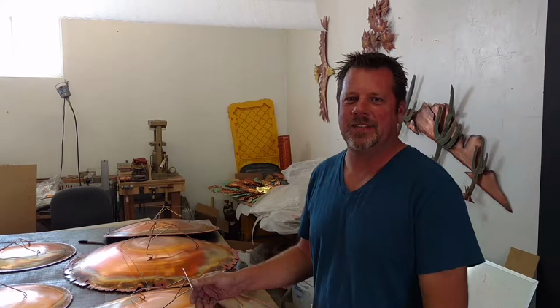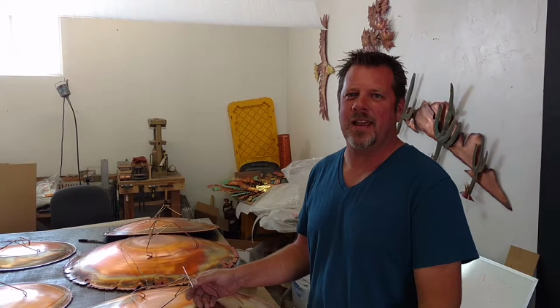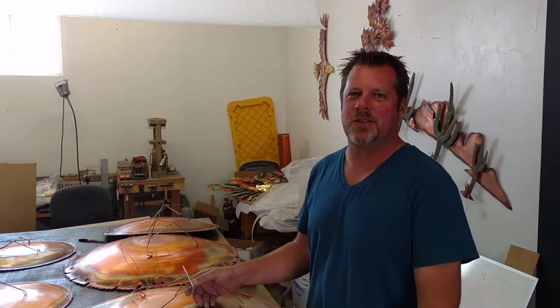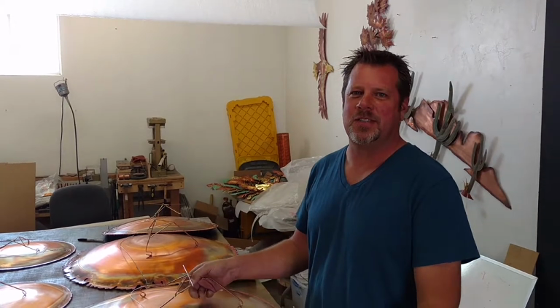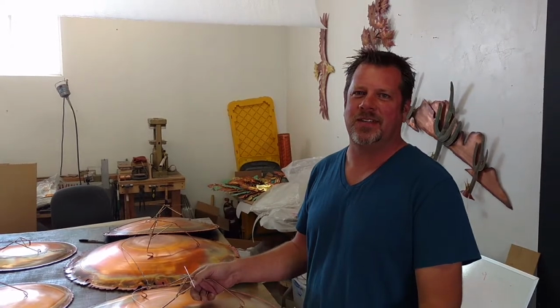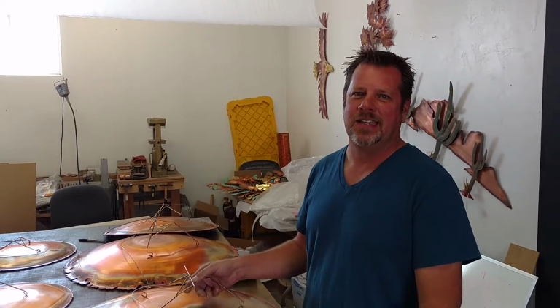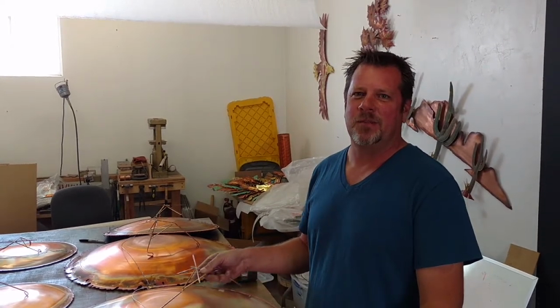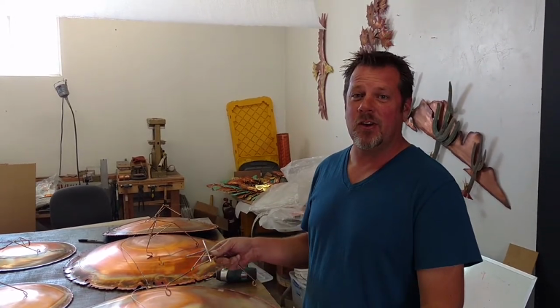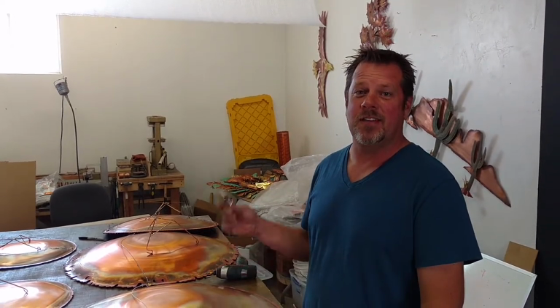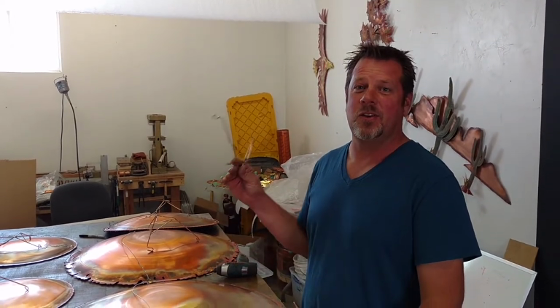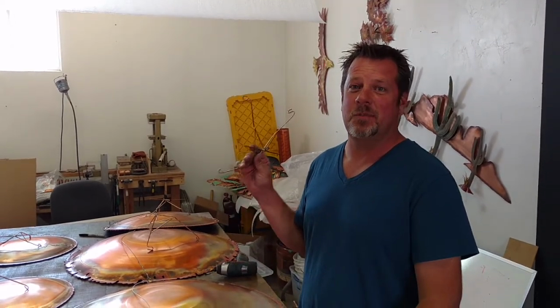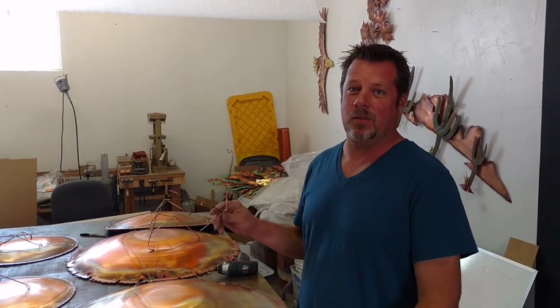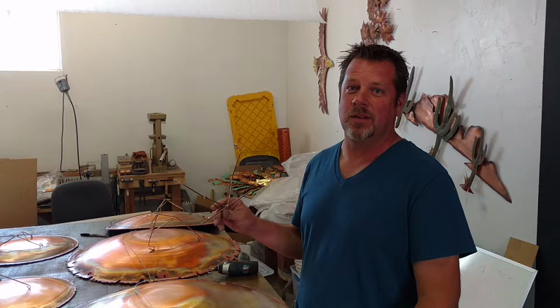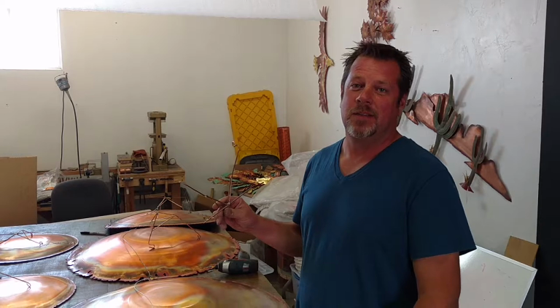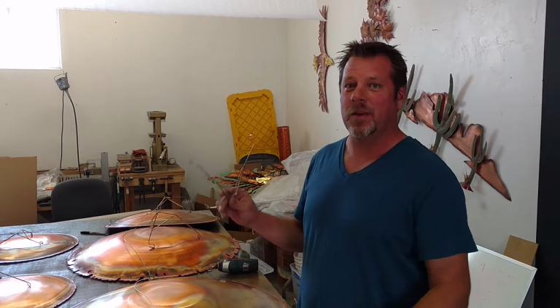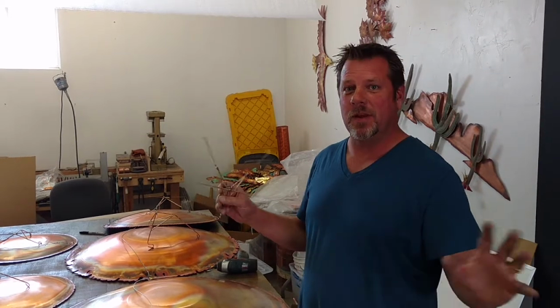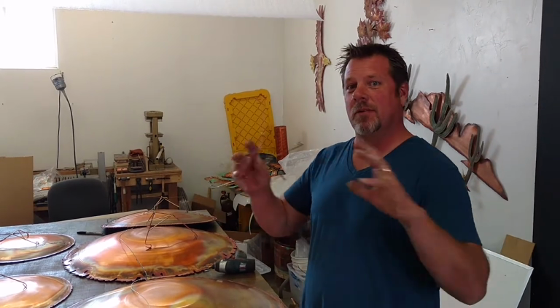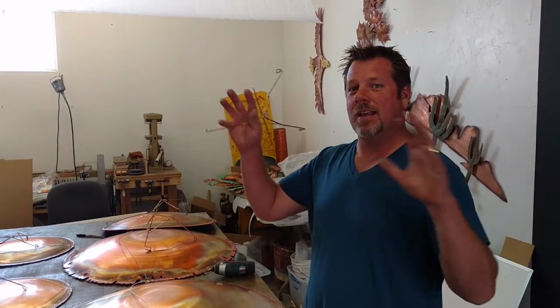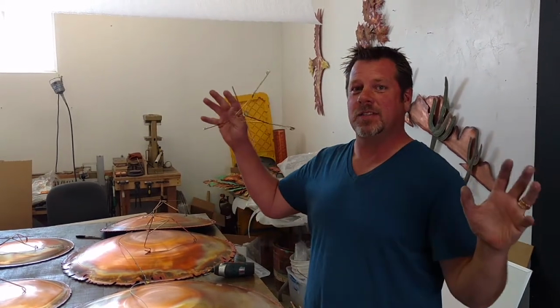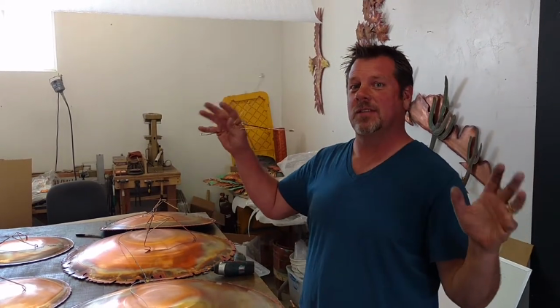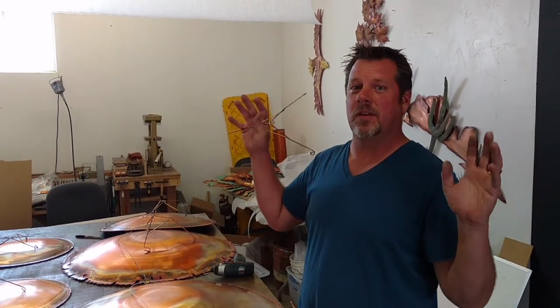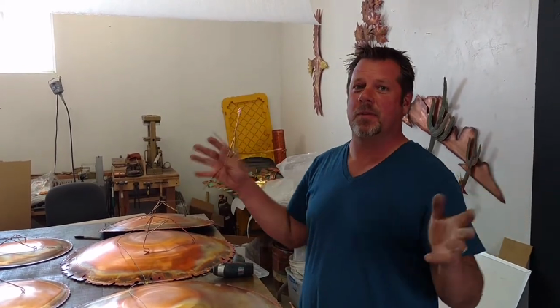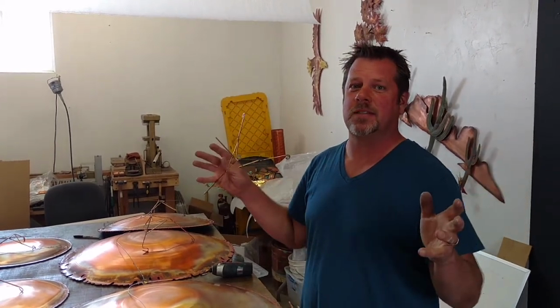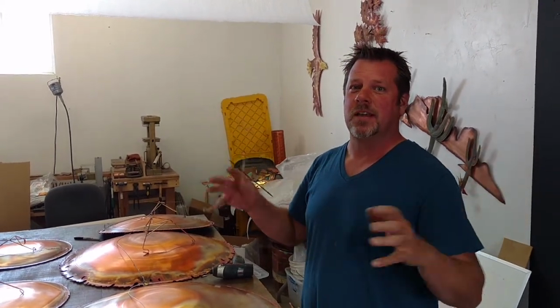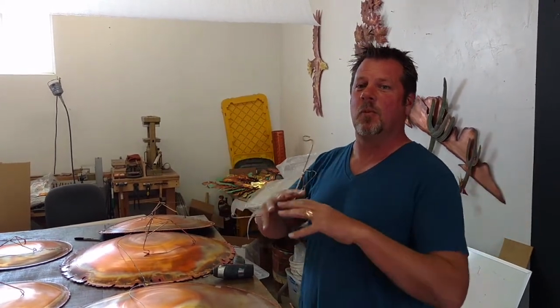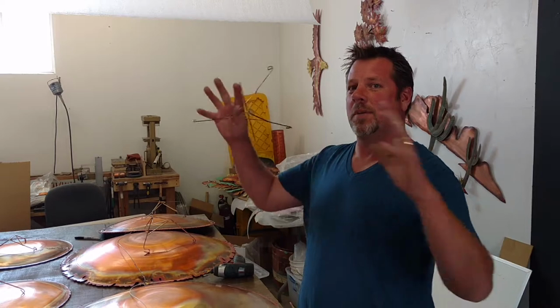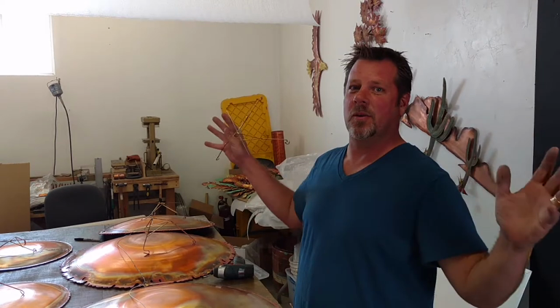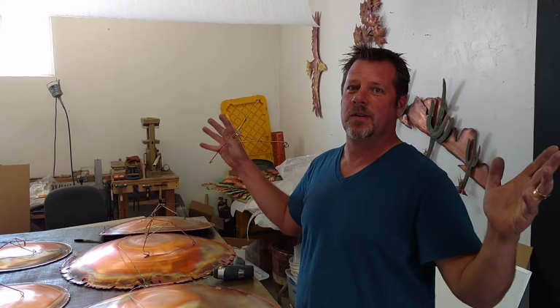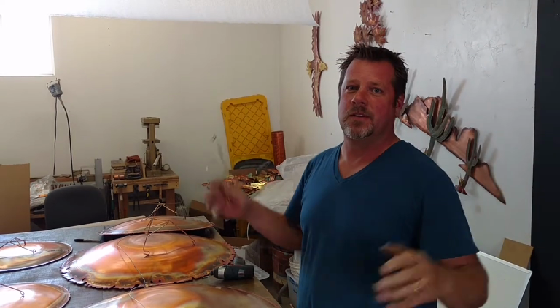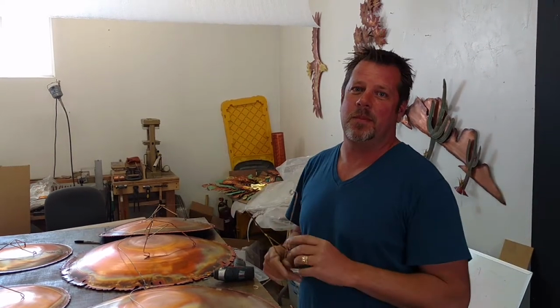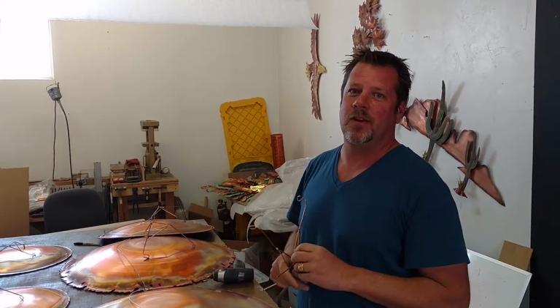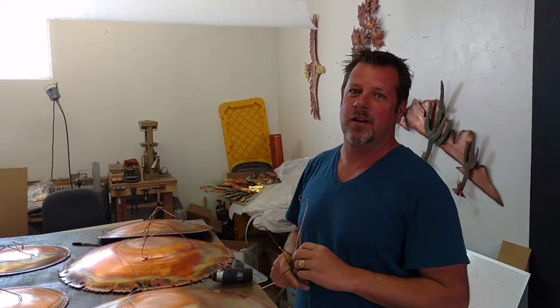This is Greg Gowen with Studio G7. I'm going to show you guys how to do a plate wall where we put a variety of different sizes of copper plates into one big sculpture to accommodate a larger area.